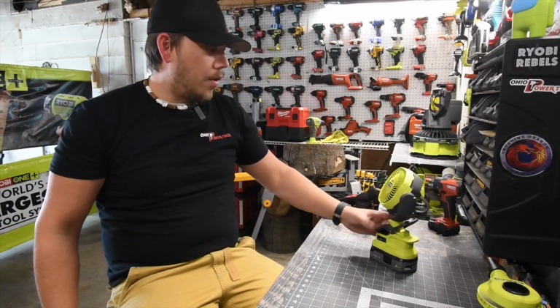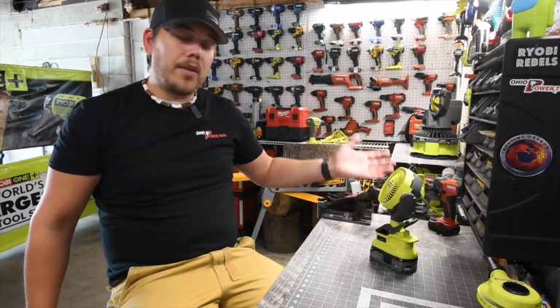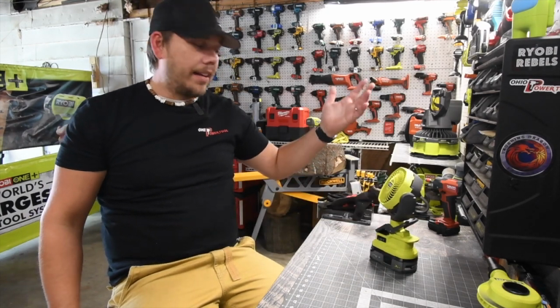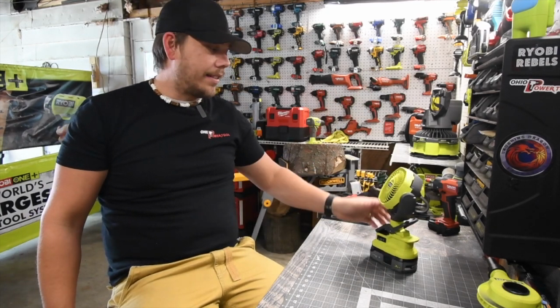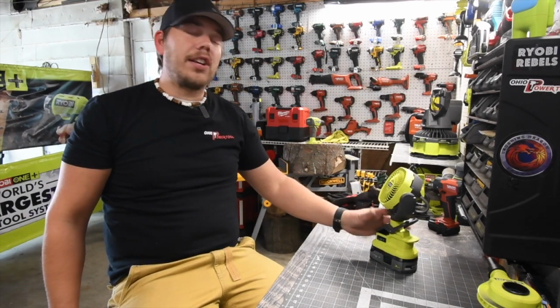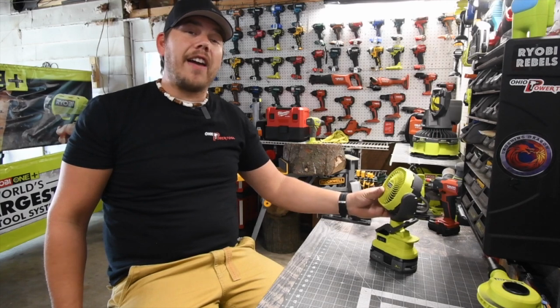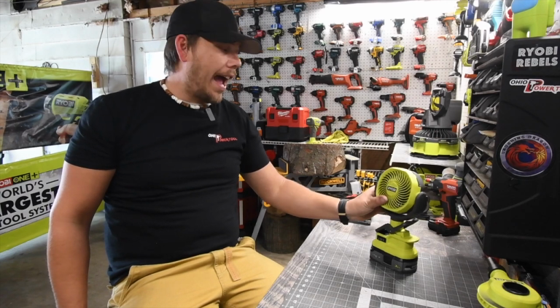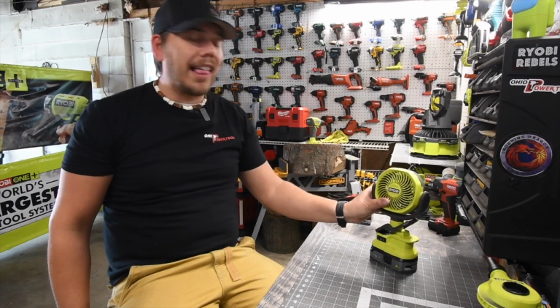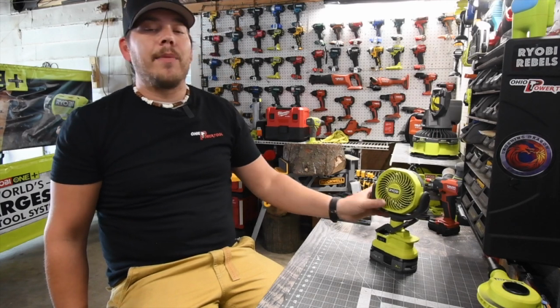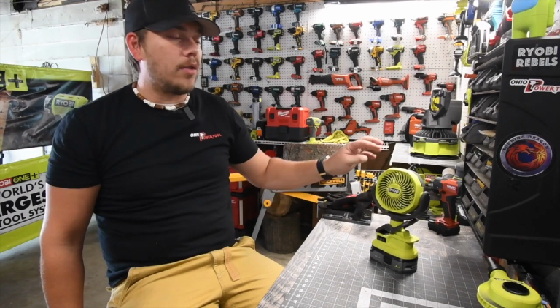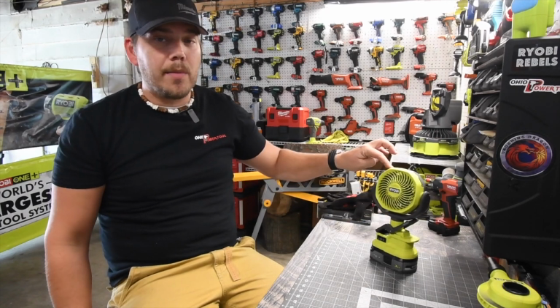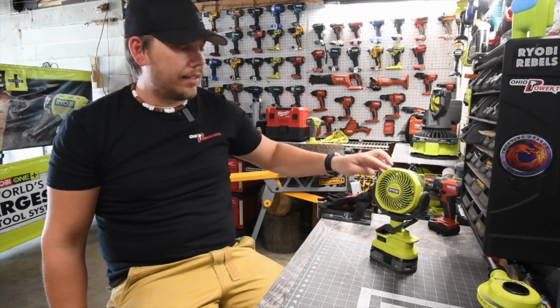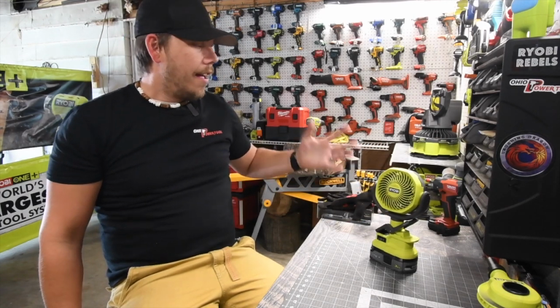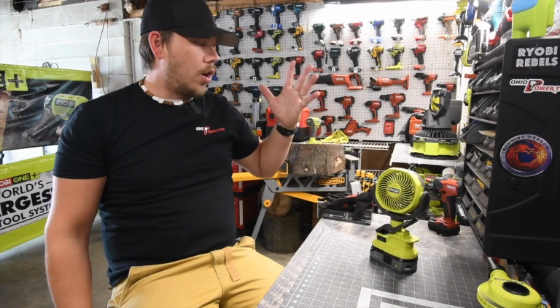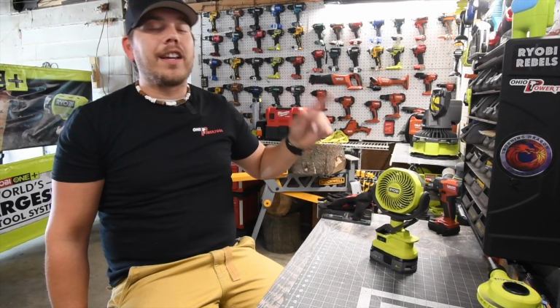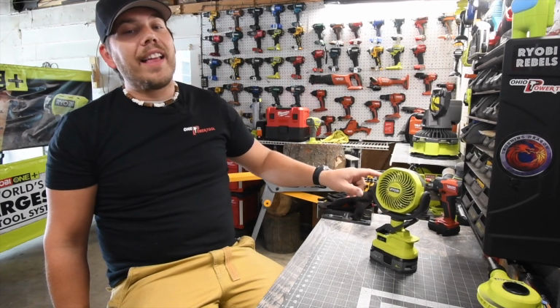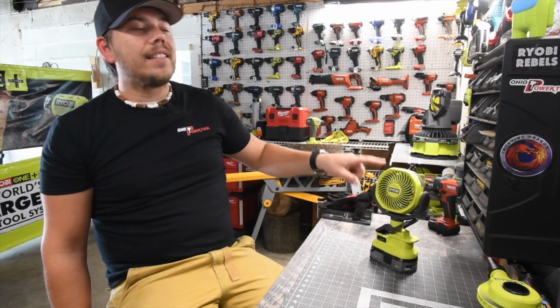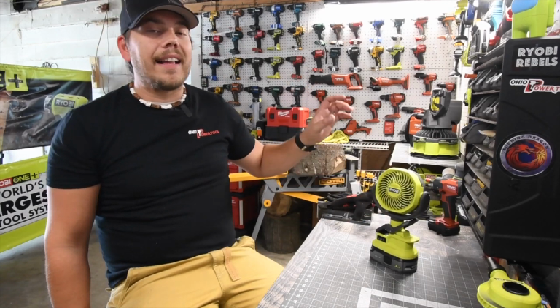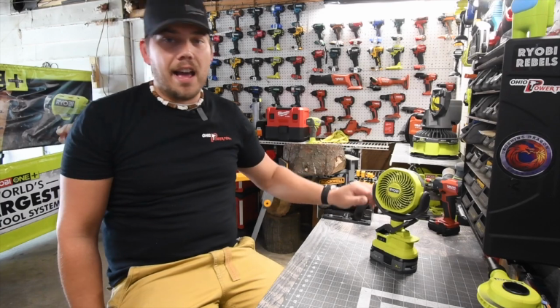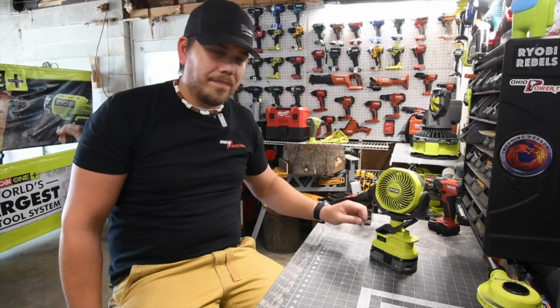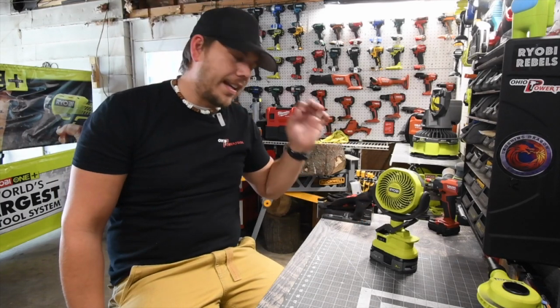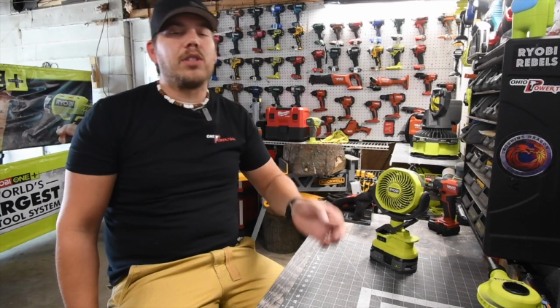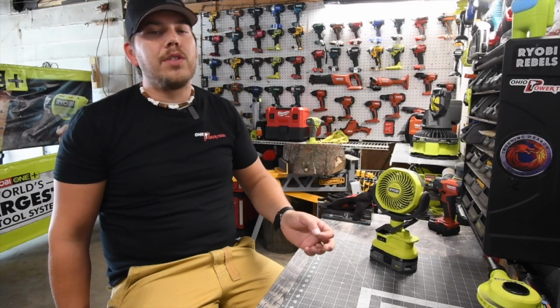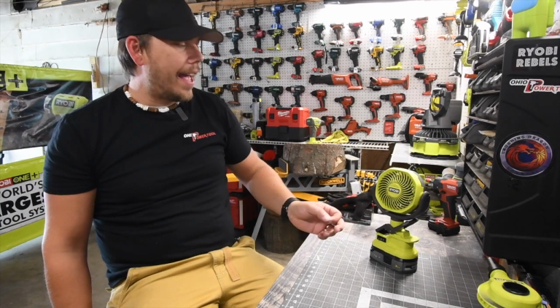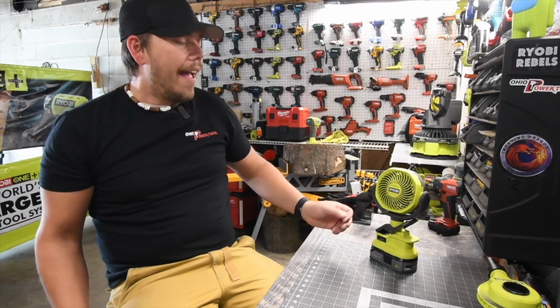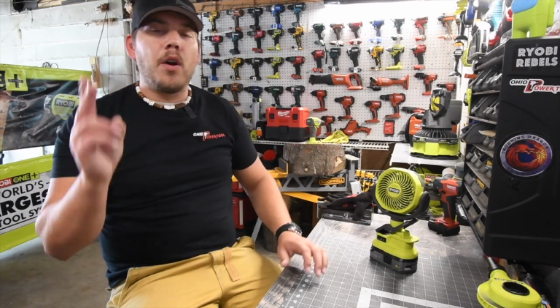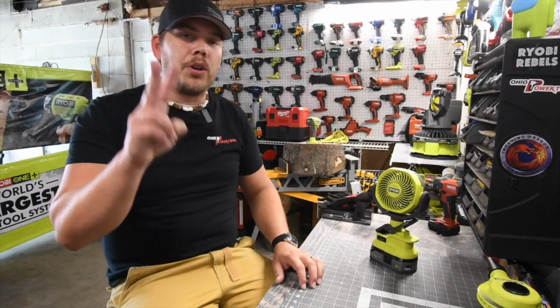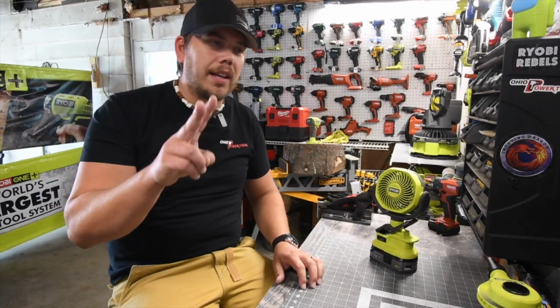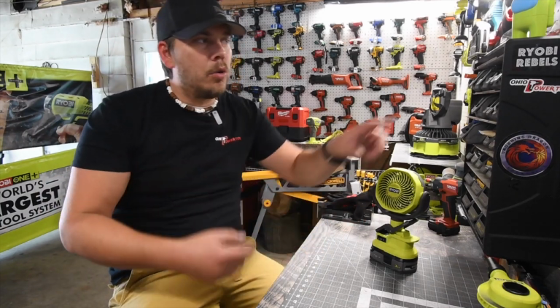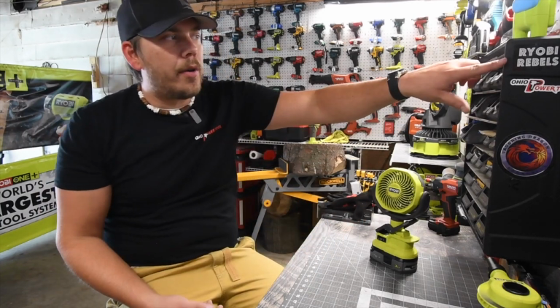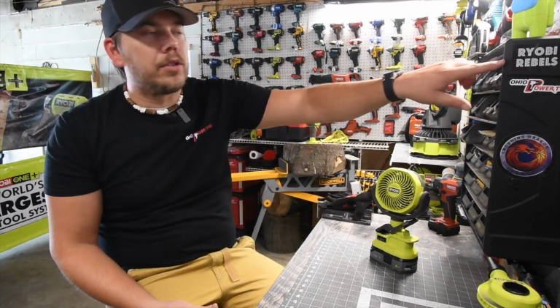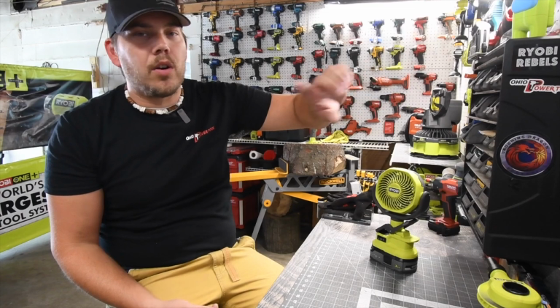It's seriously a good fan. I highly recommend this — it's only 20 bucks, so if you can find one, get it as soon as you can.